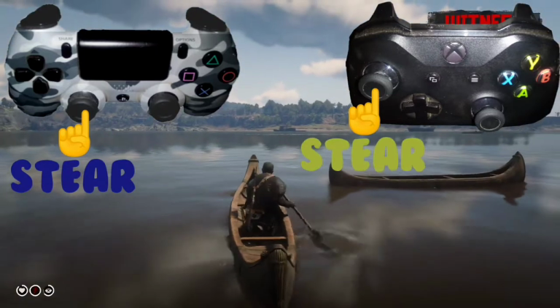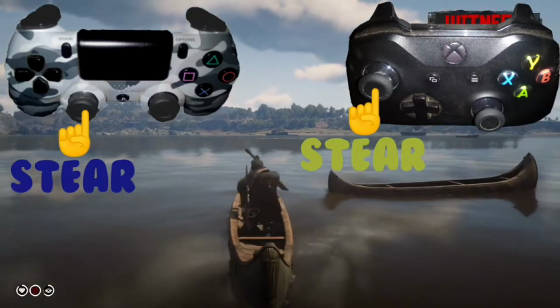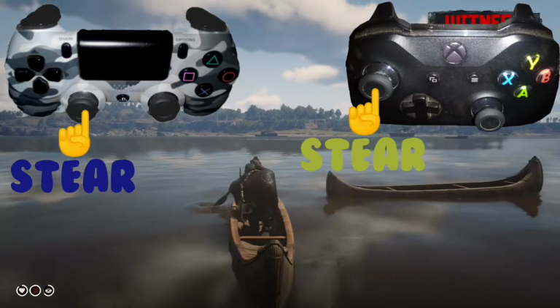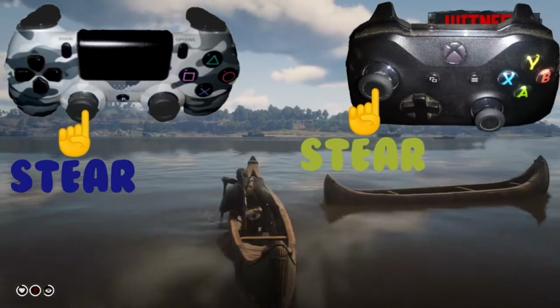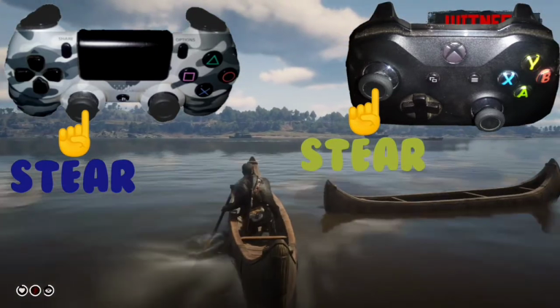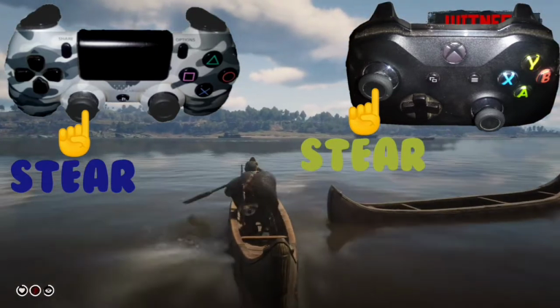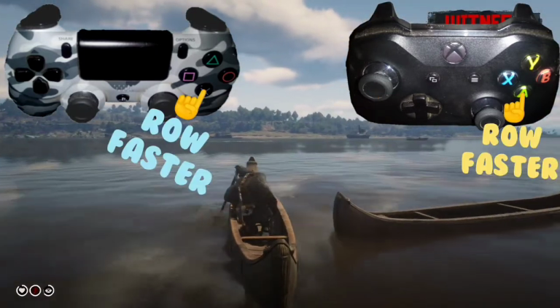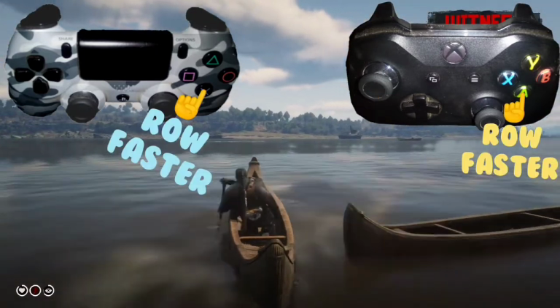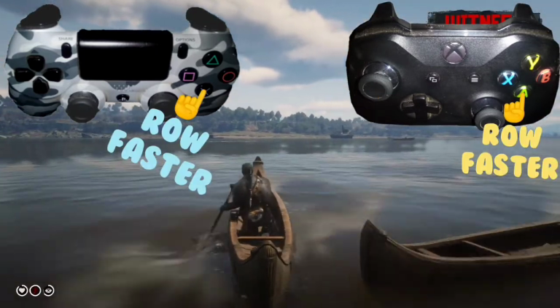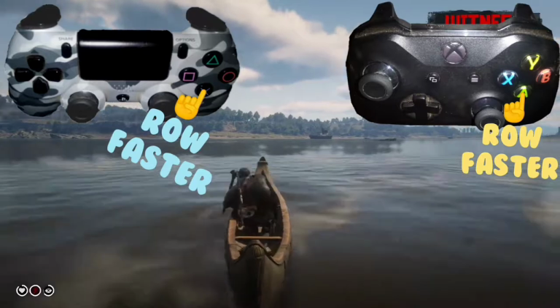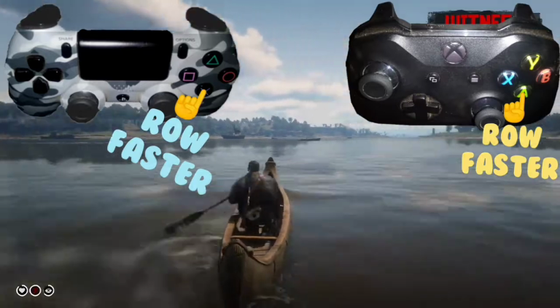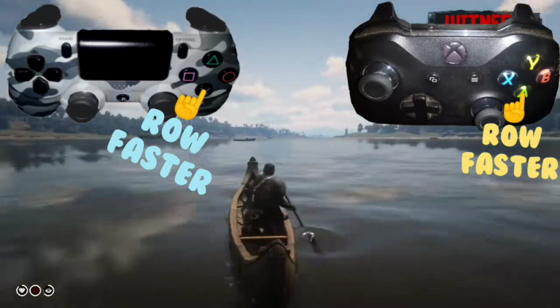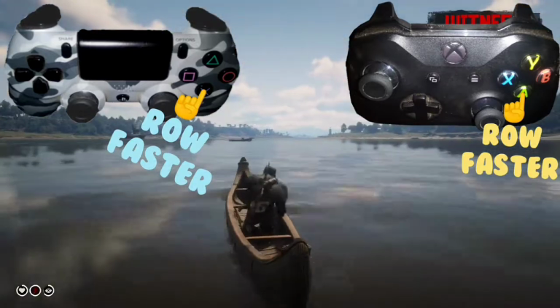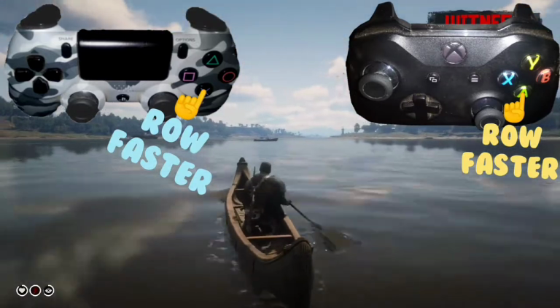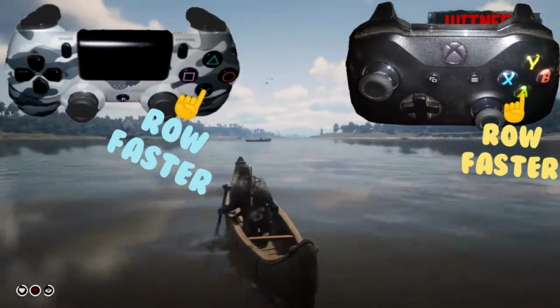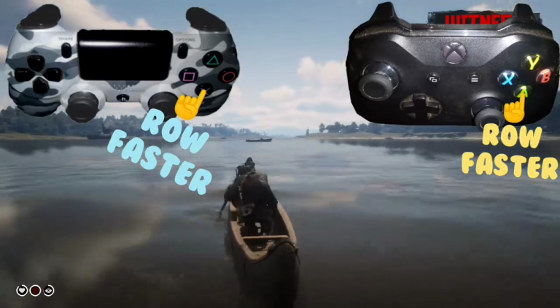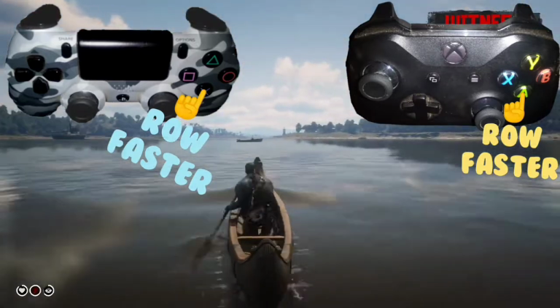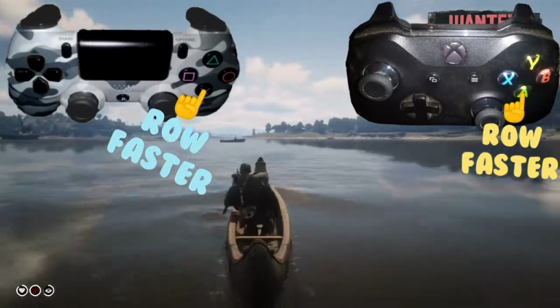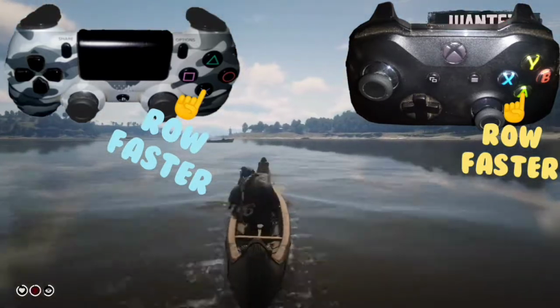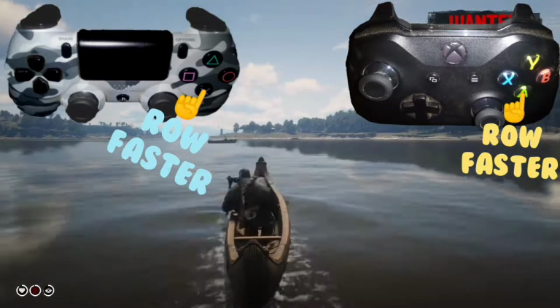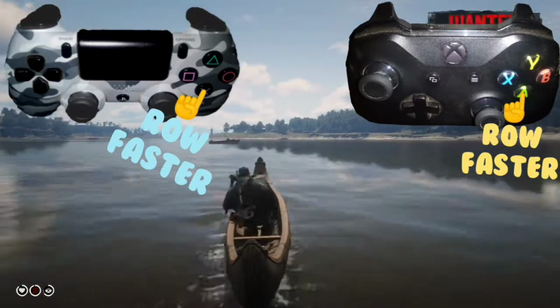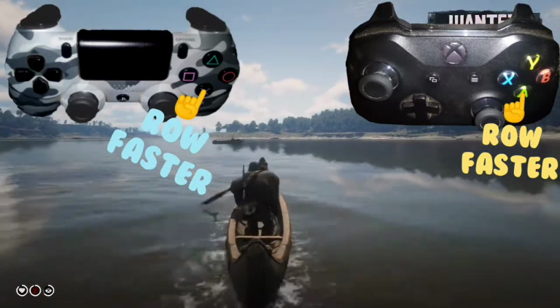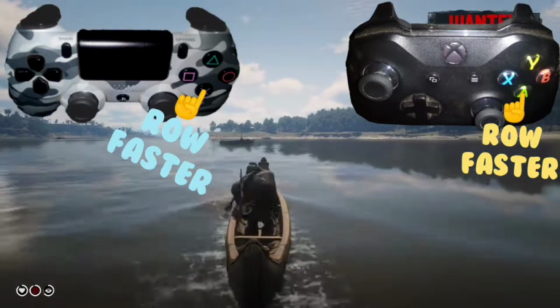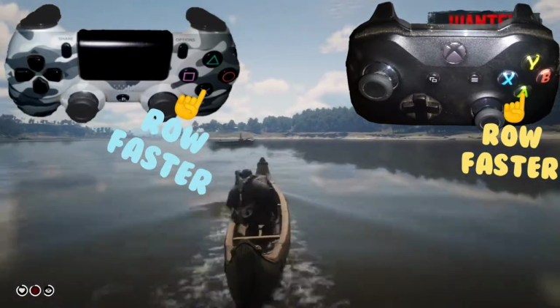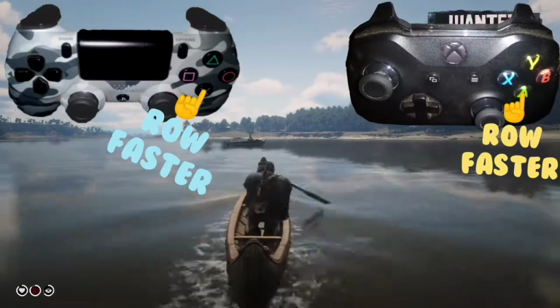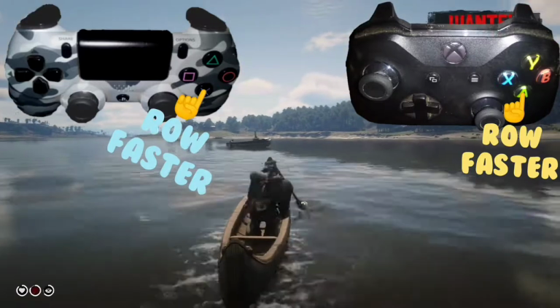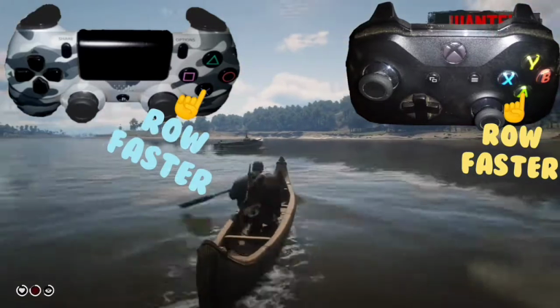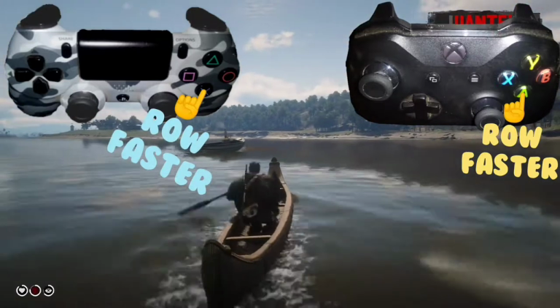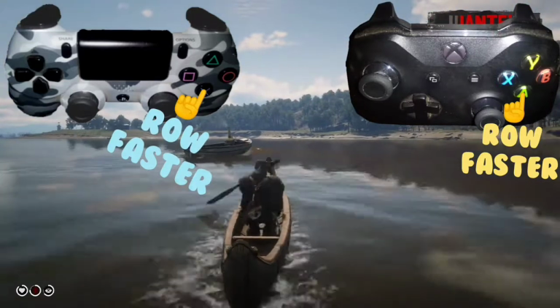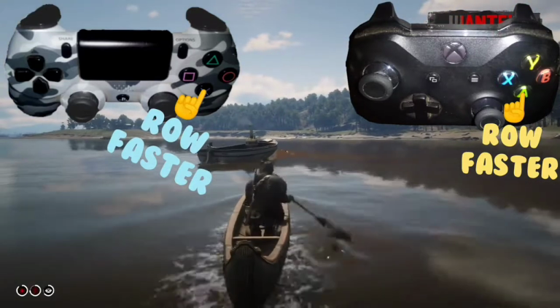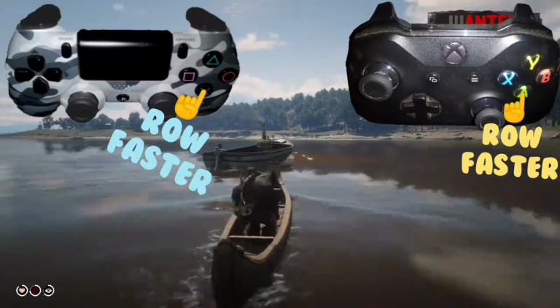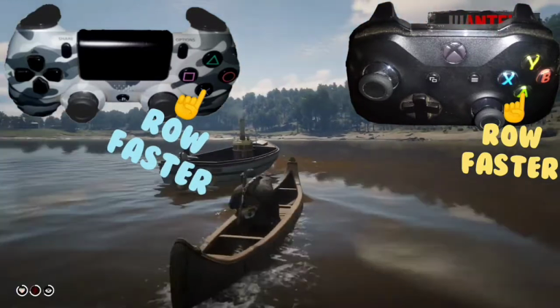To paddle or row faster, one will simply tap or hold the X button on the PS4 and, of course, the A button on the Xbox One.